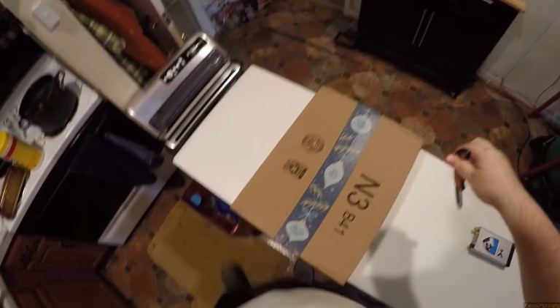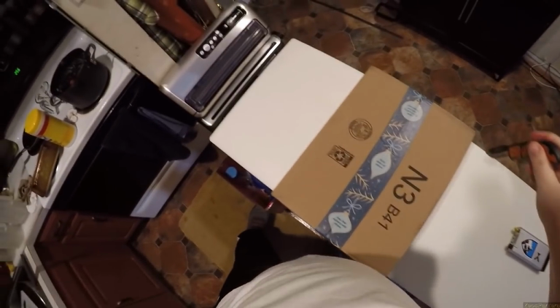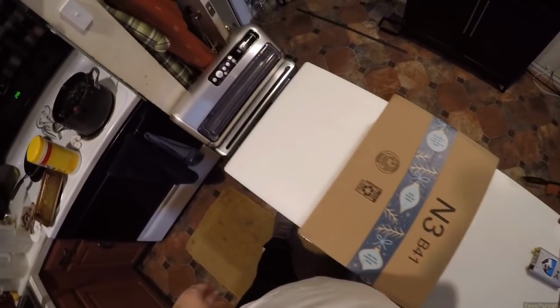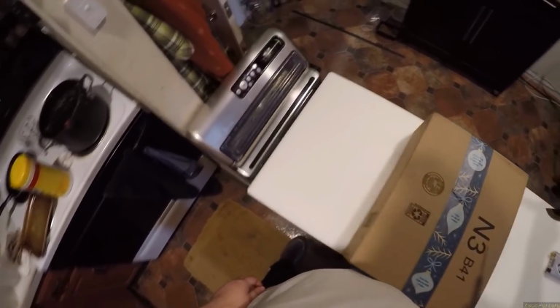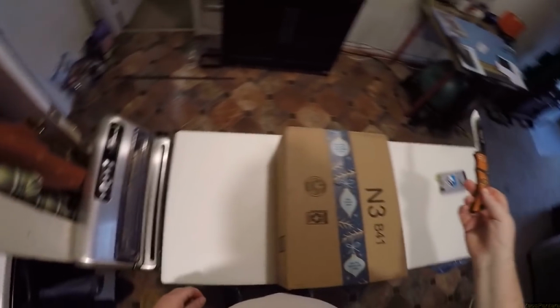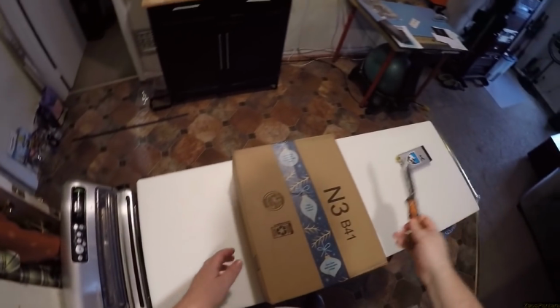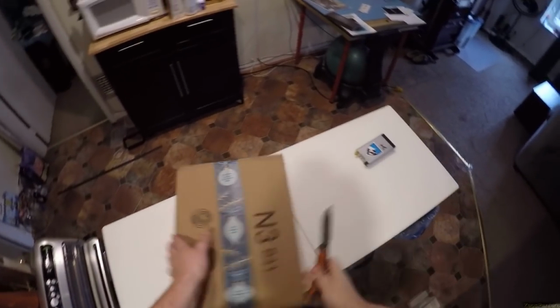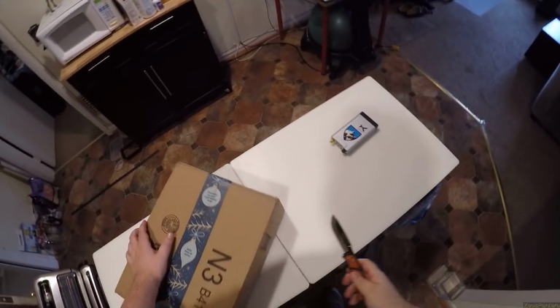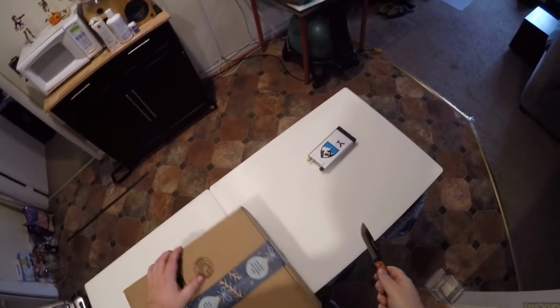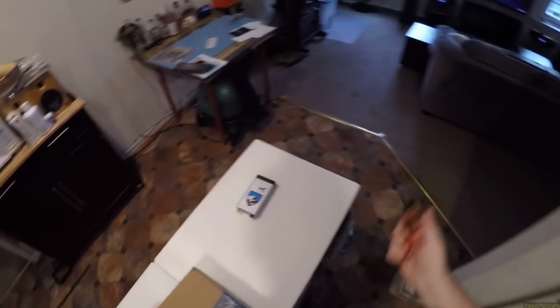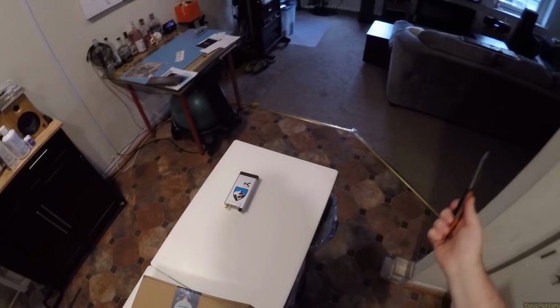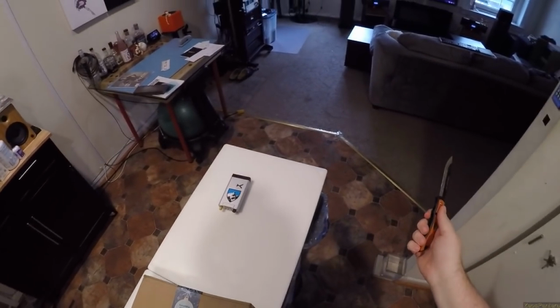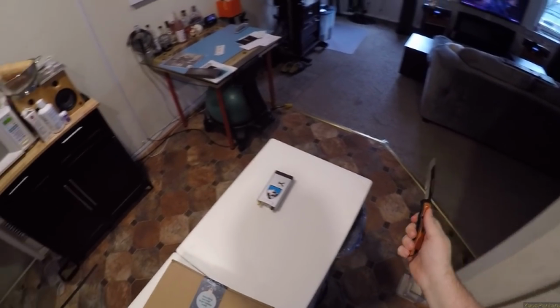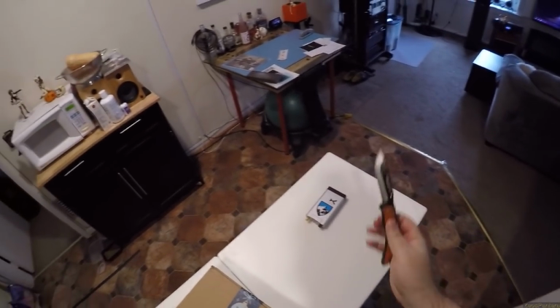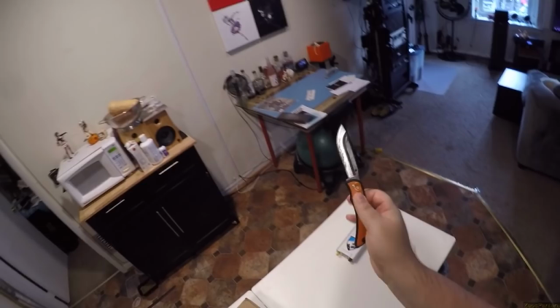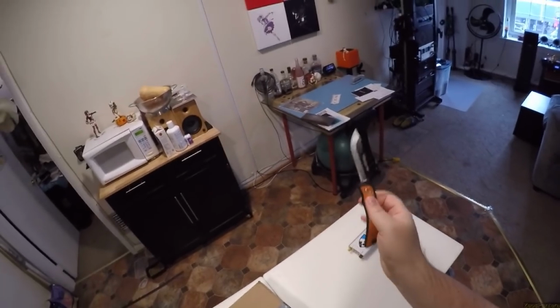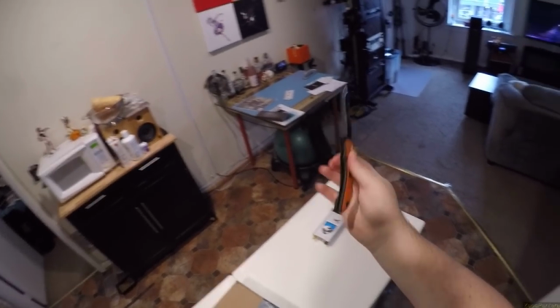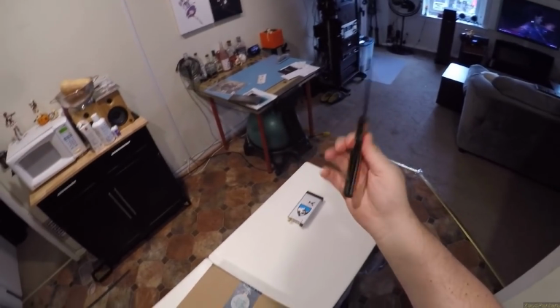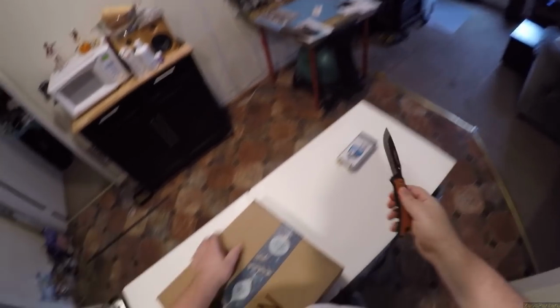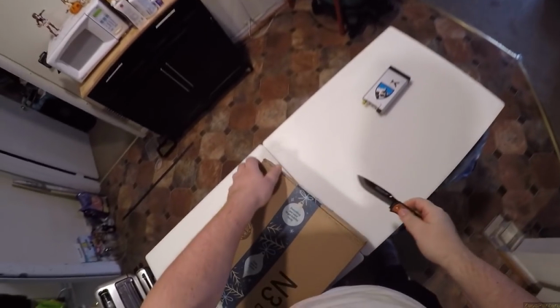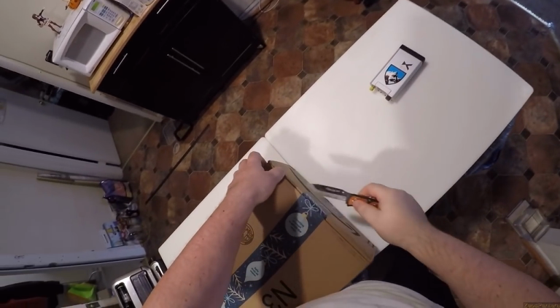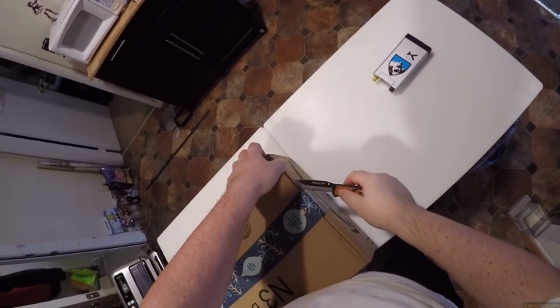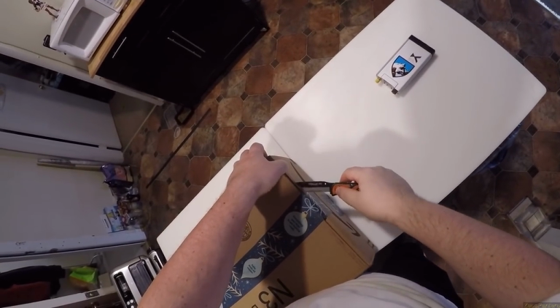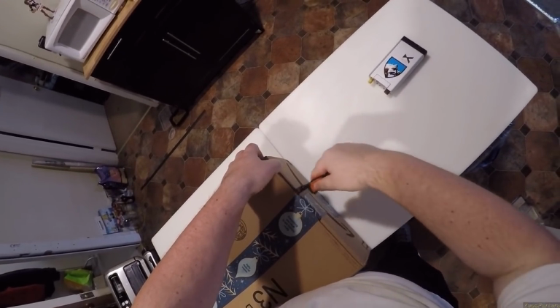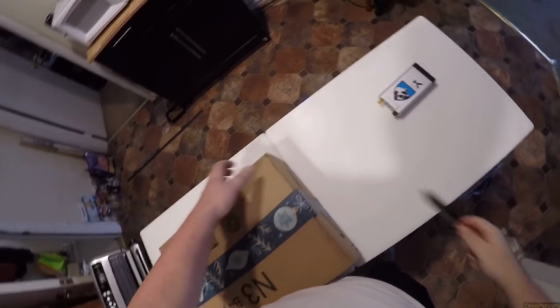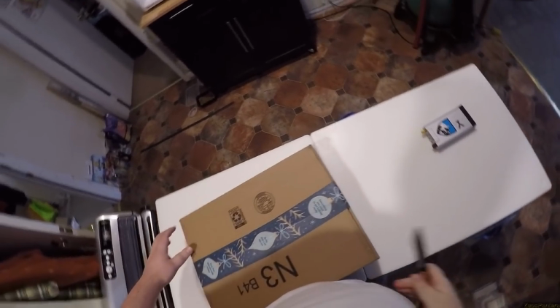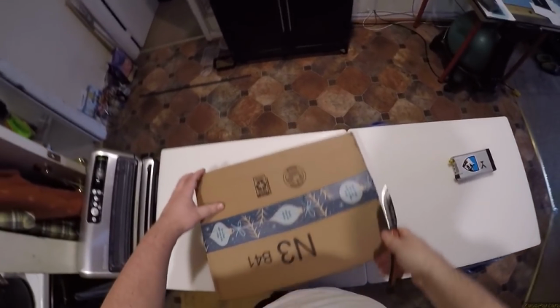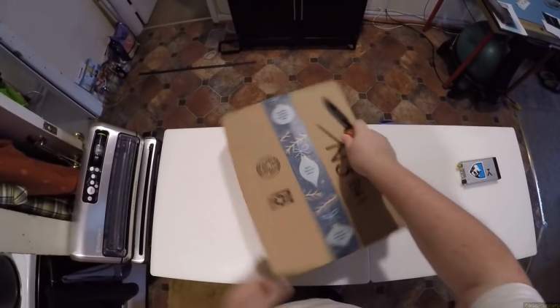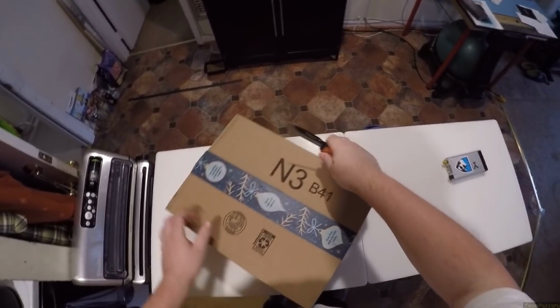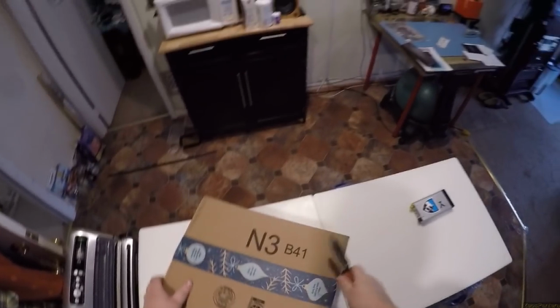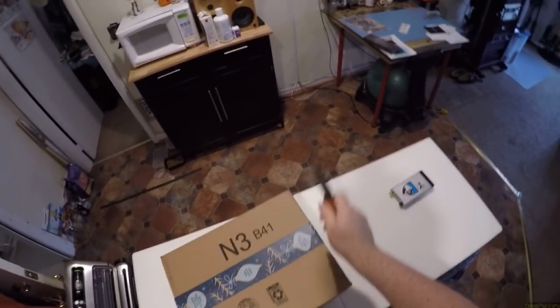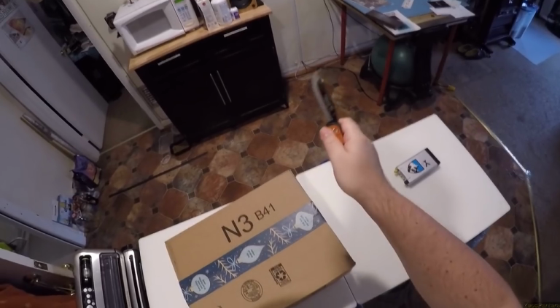We are now unboxing pasta. I would not unbox pasta with a knife. I would unbox her with chopsticks. Trust me, it's kinky.